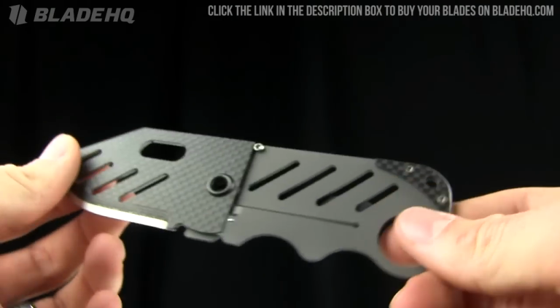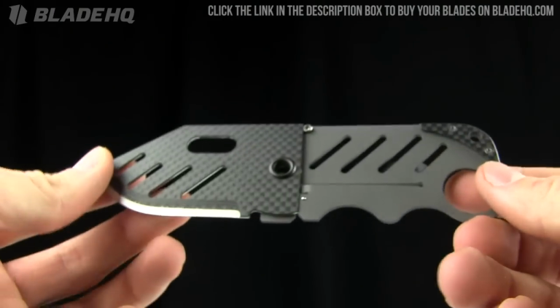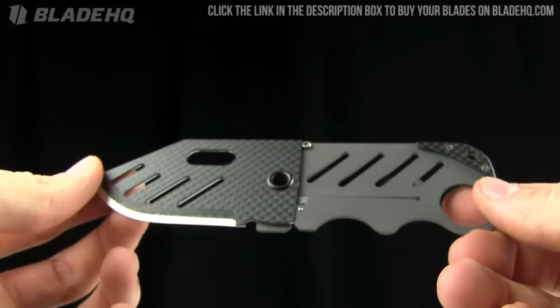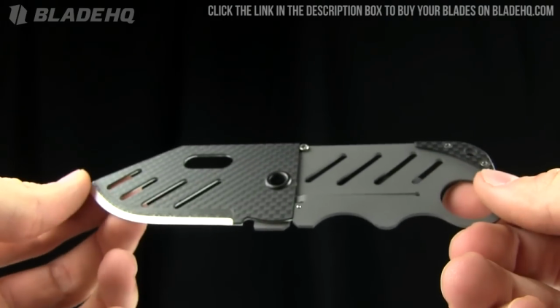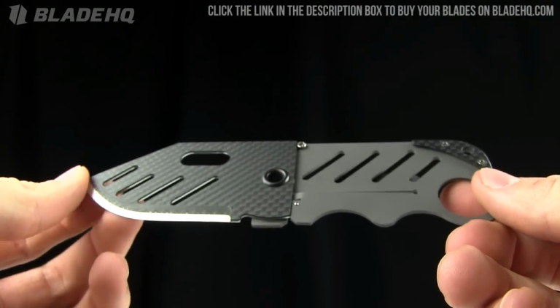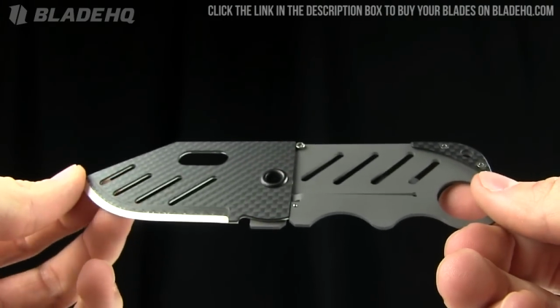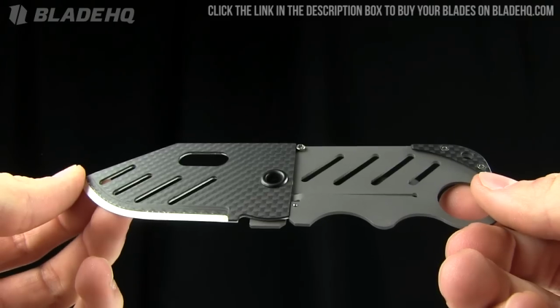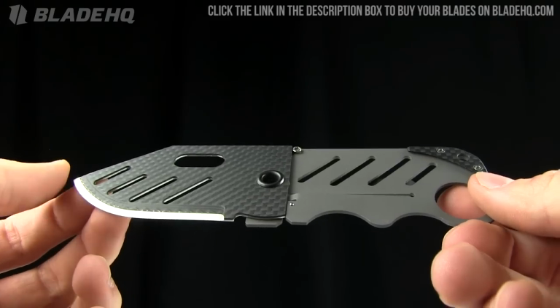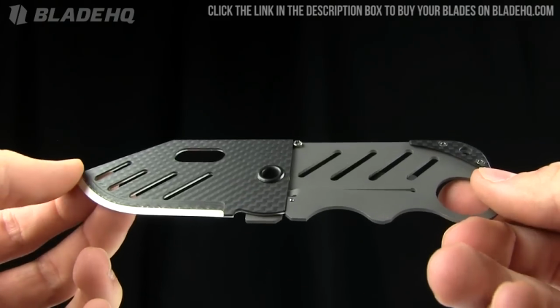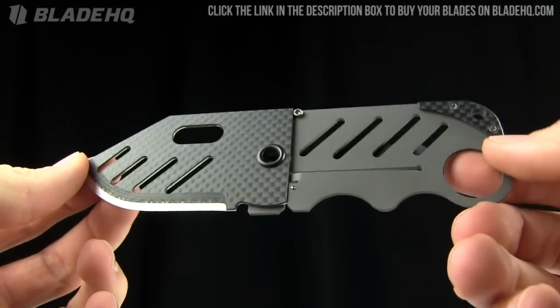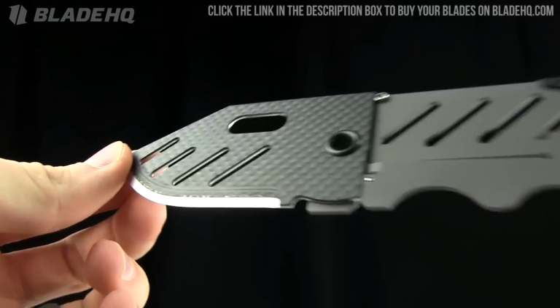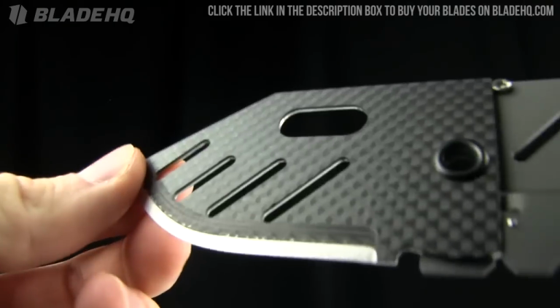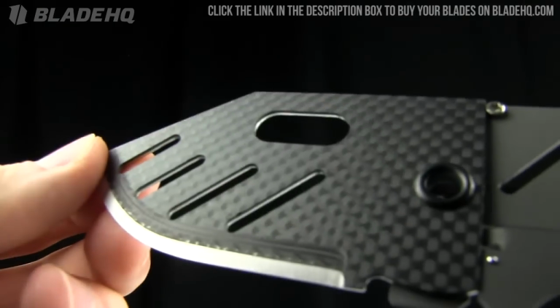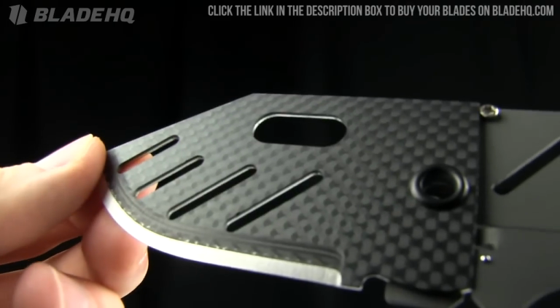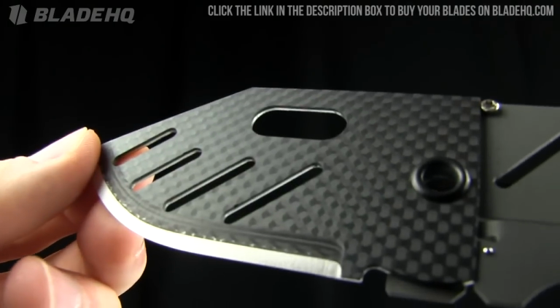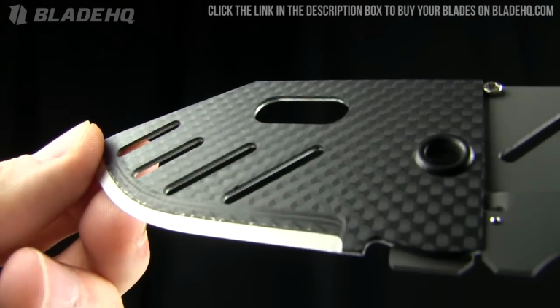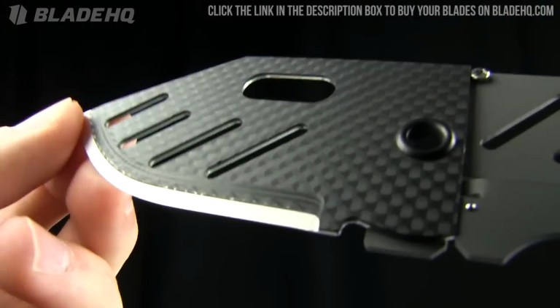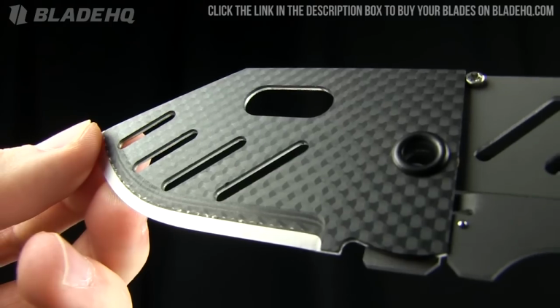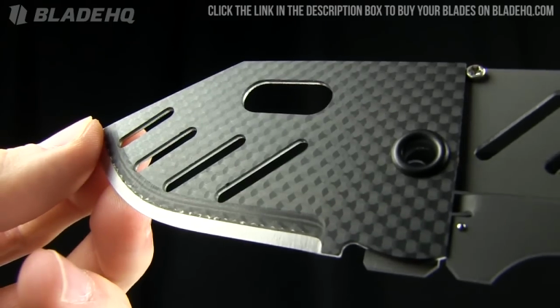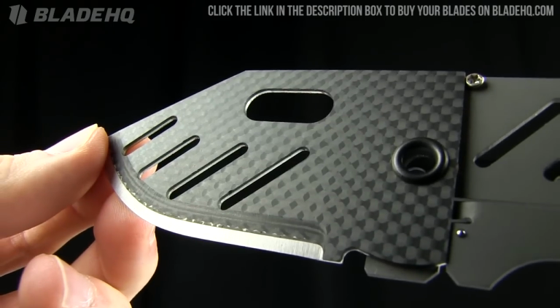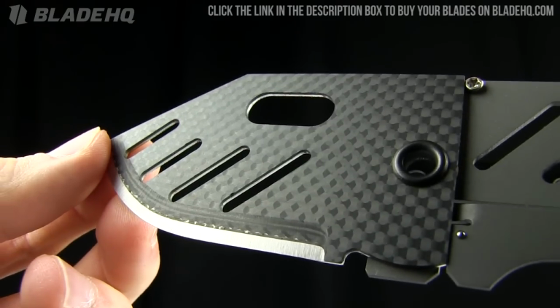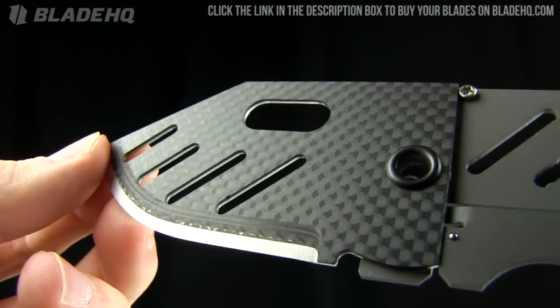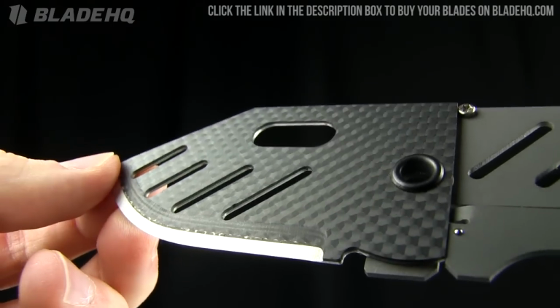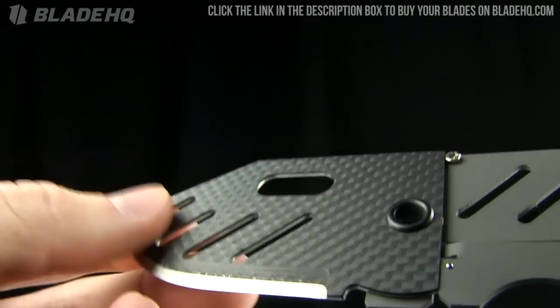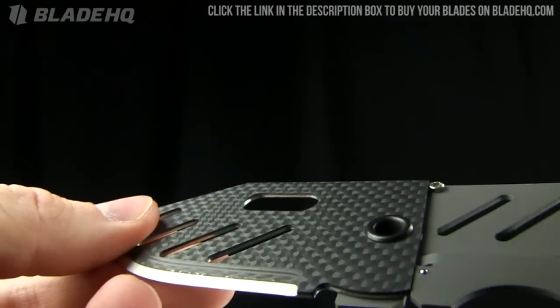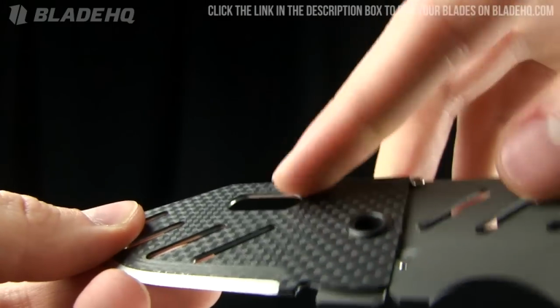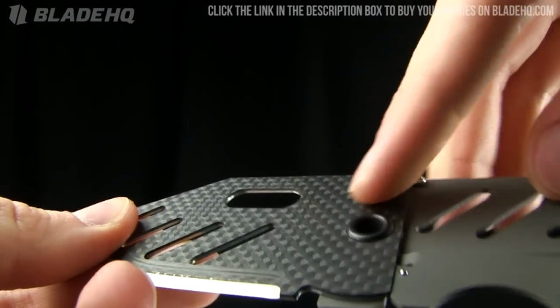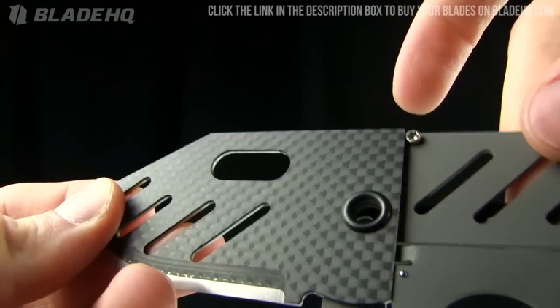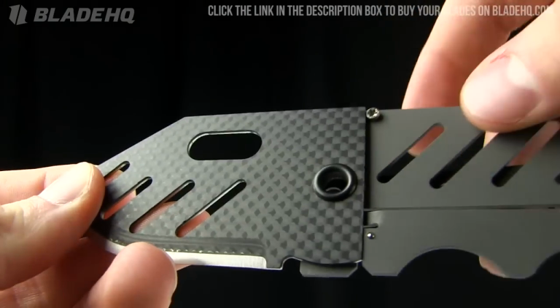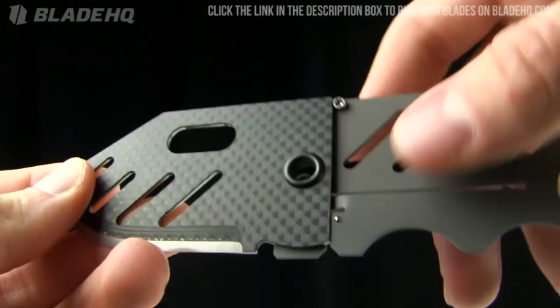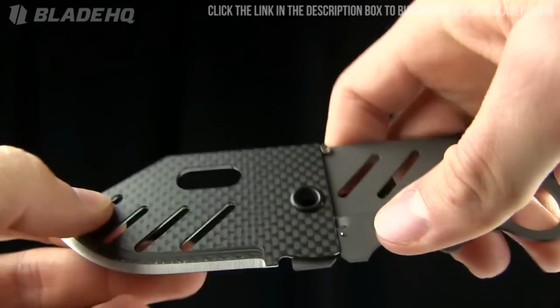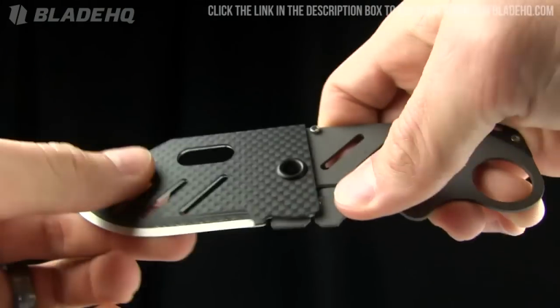The overall length on this knife is 6.2 inches. The blade length is 2.8 inches, made from D2 steel. And it's got this carbon fiber laminate on it, which is pretty cool.